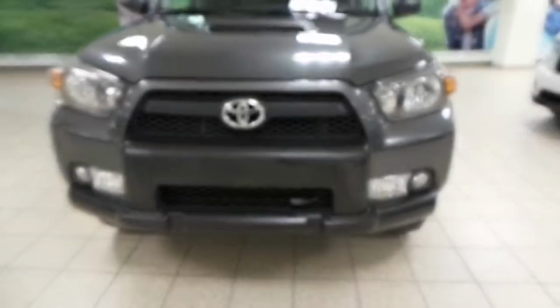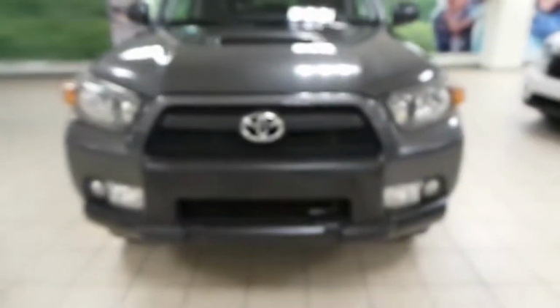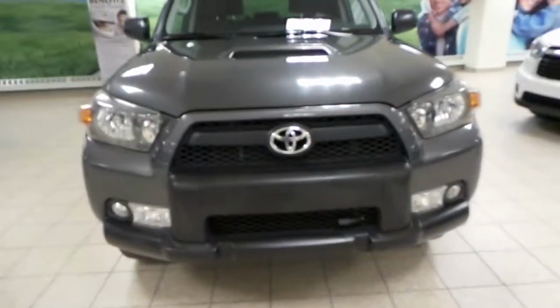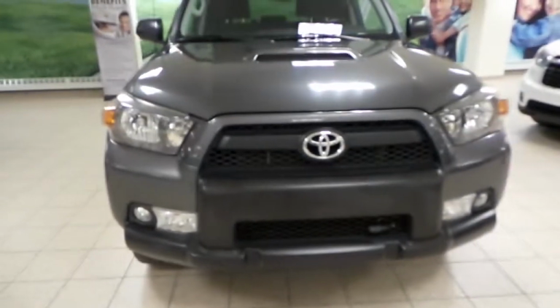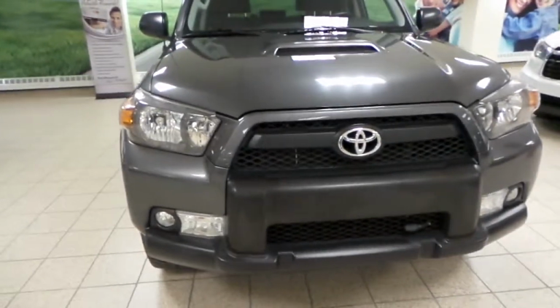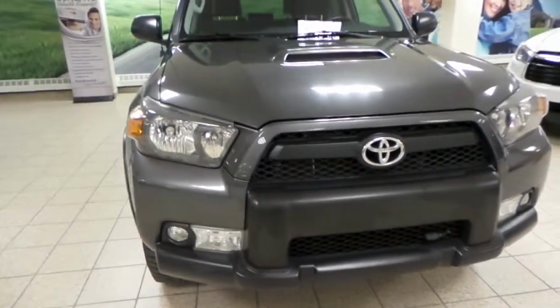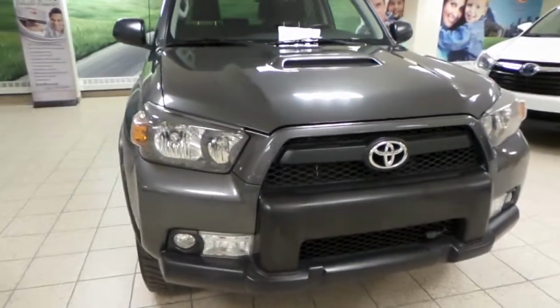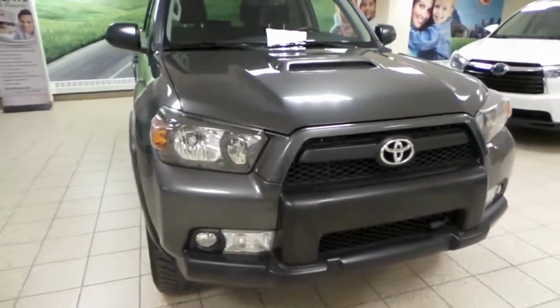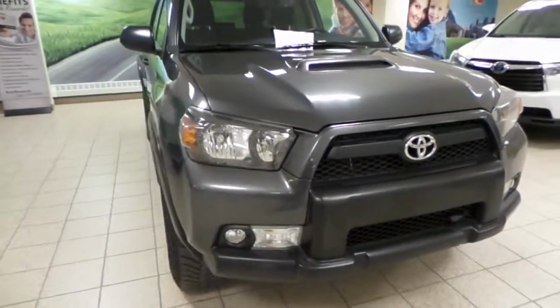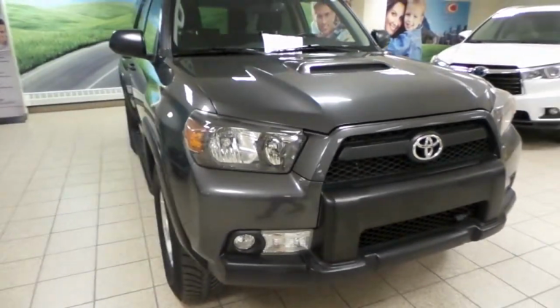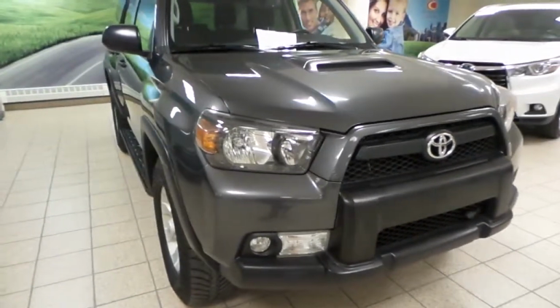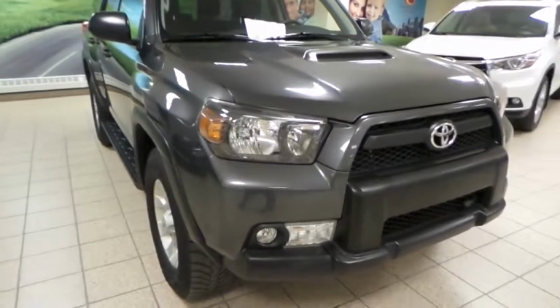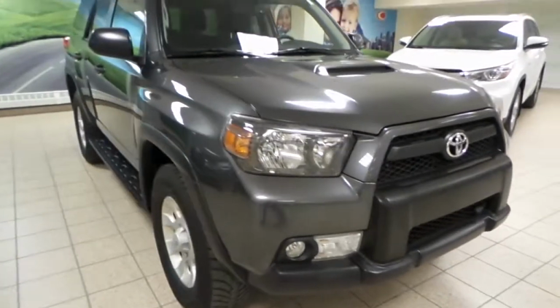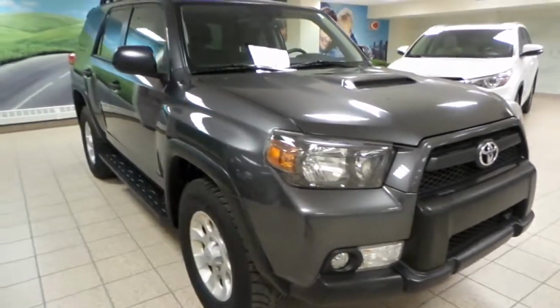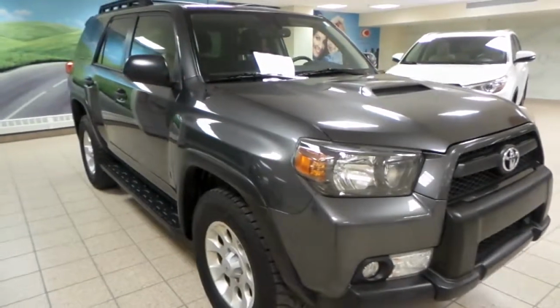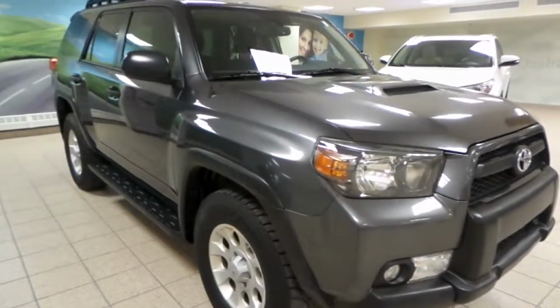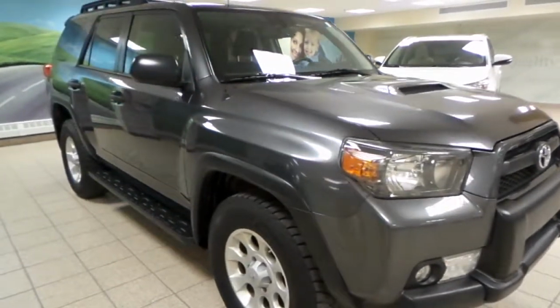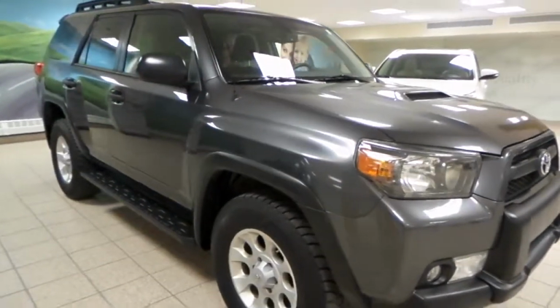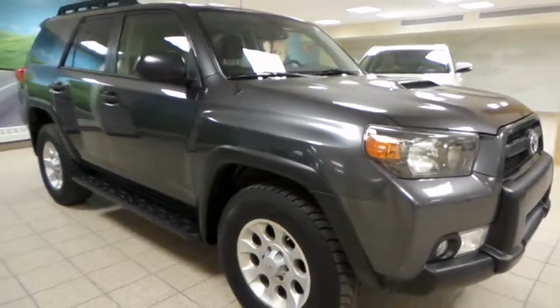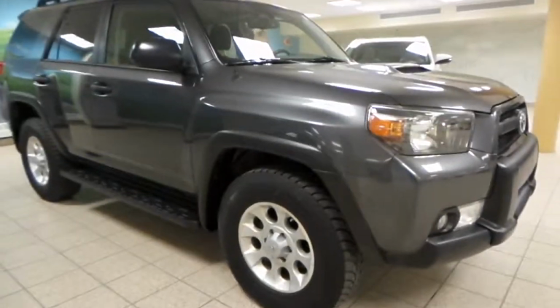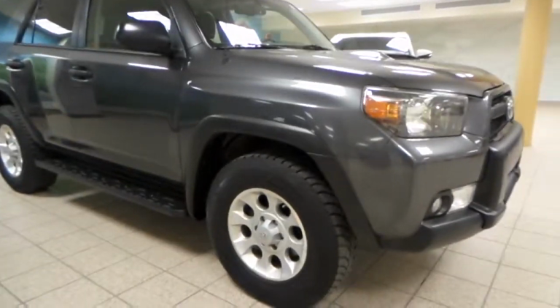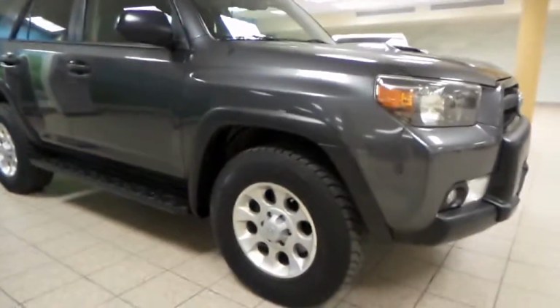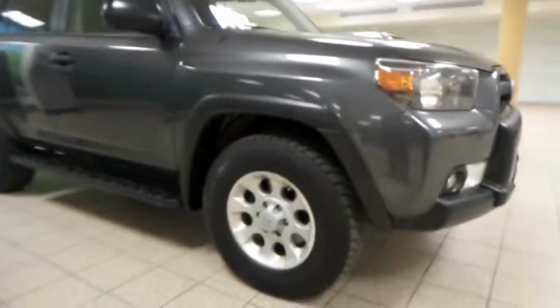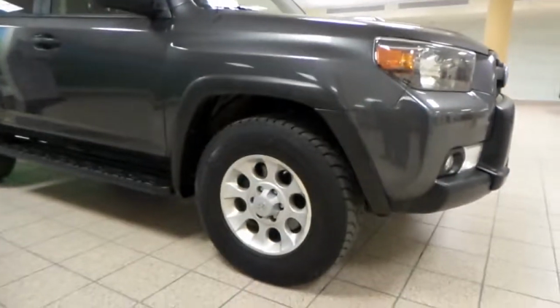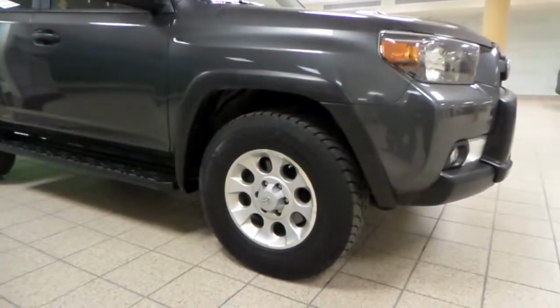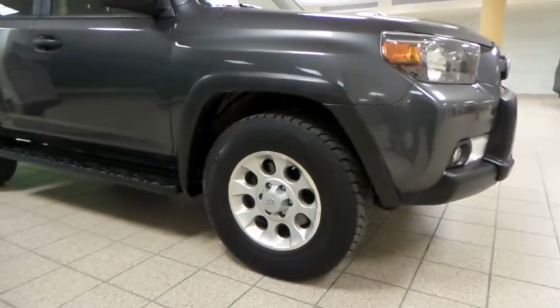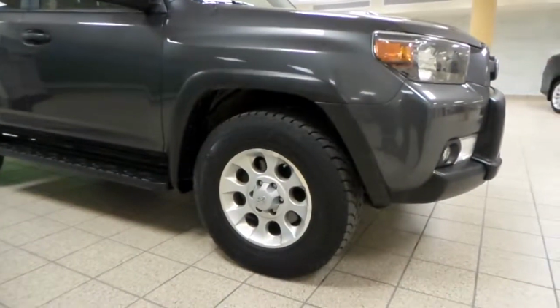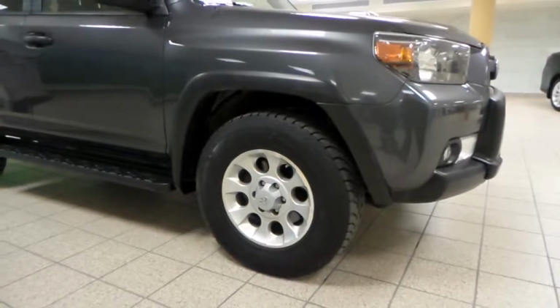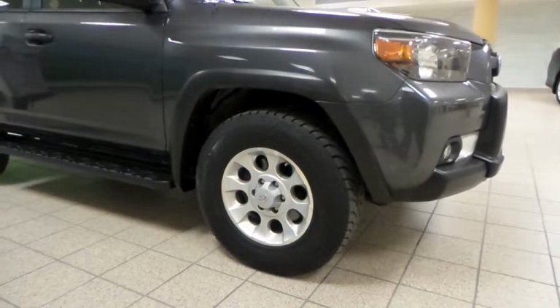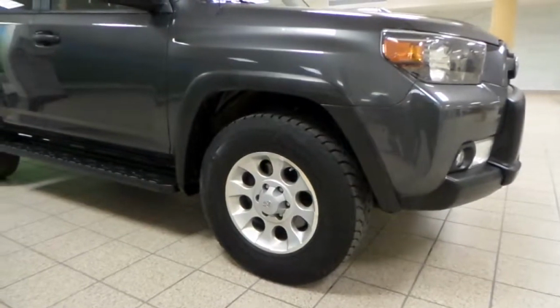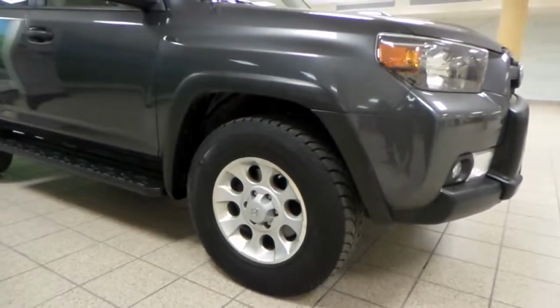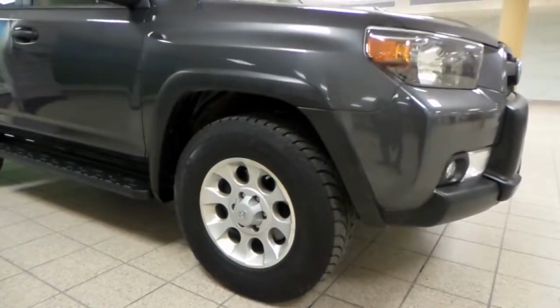Full 3M protection in the front, hood scoop, and 17-inch alloy wheels wrapped in Goodyear tires.